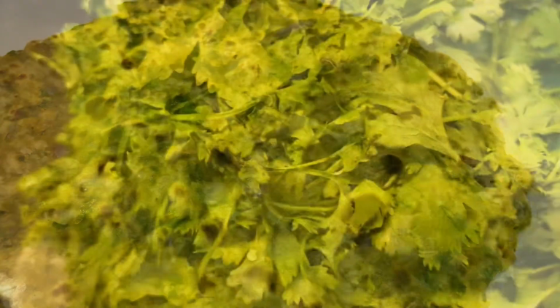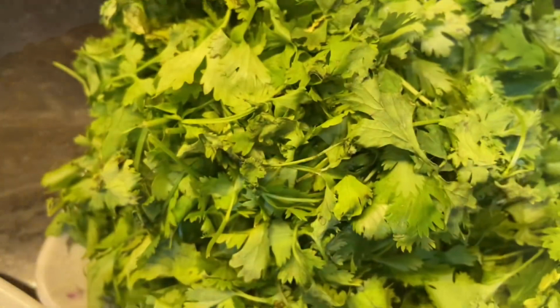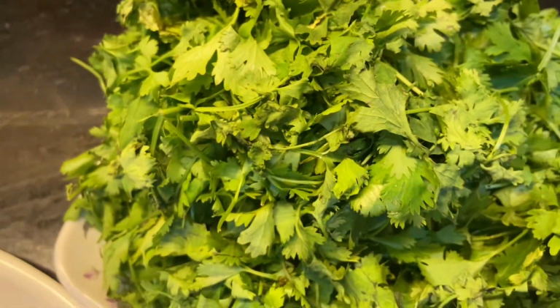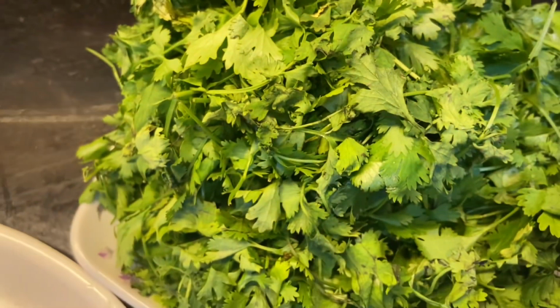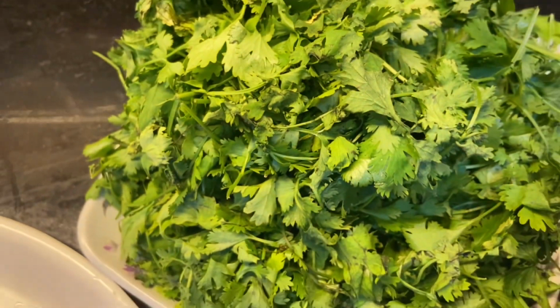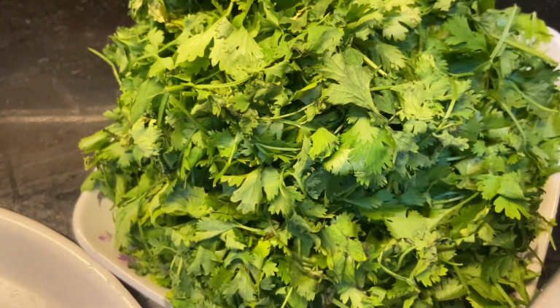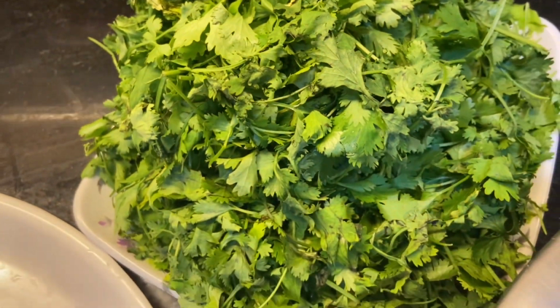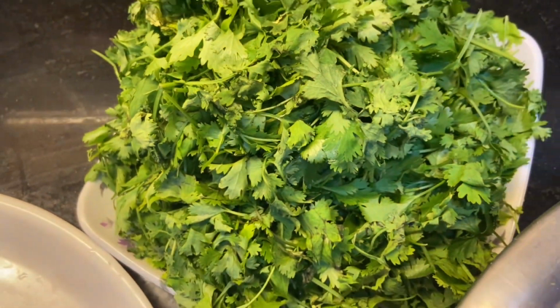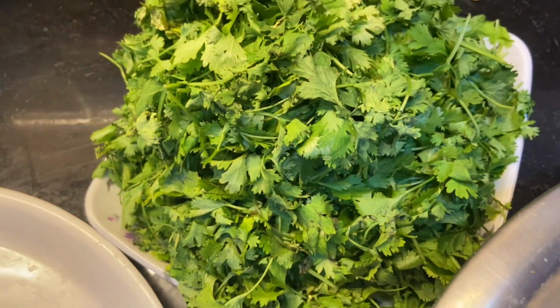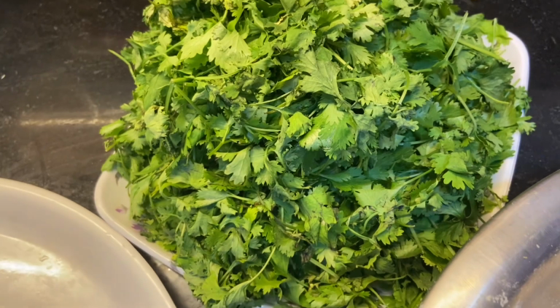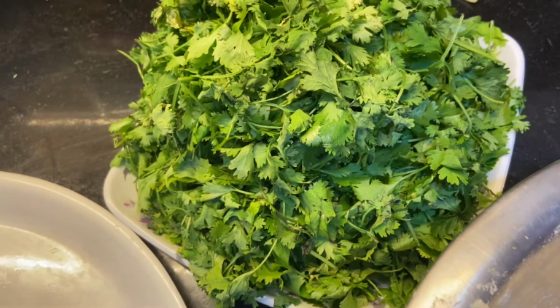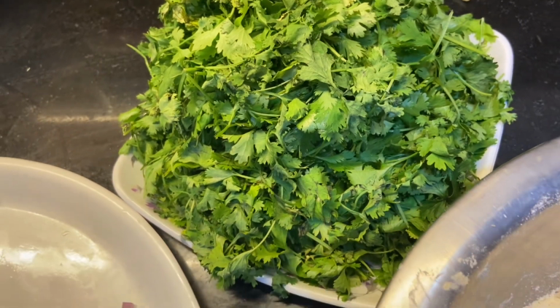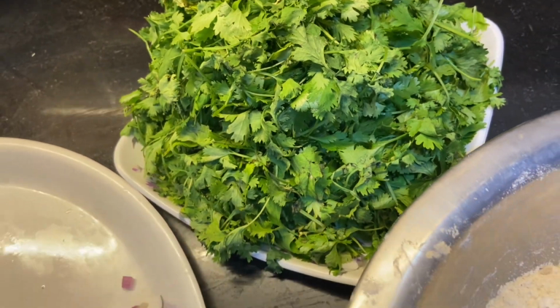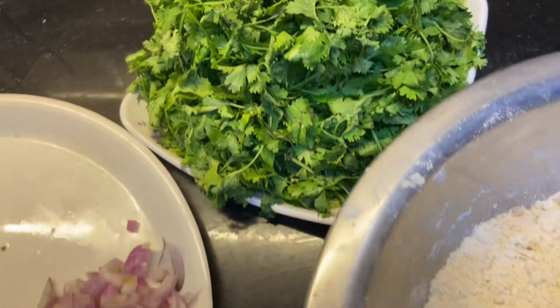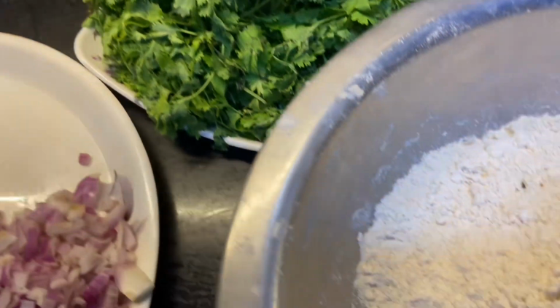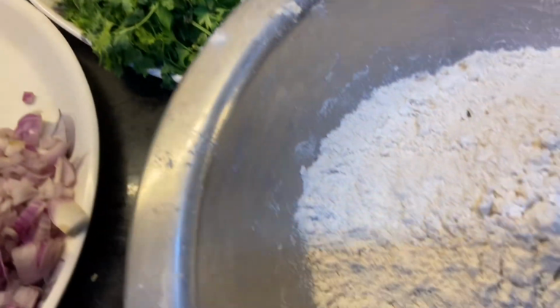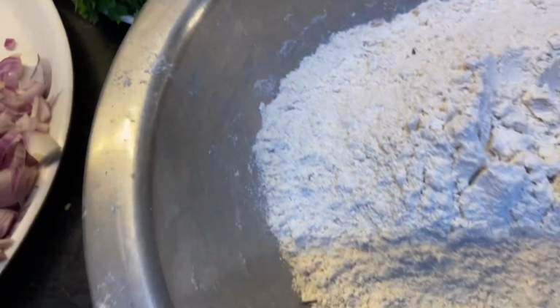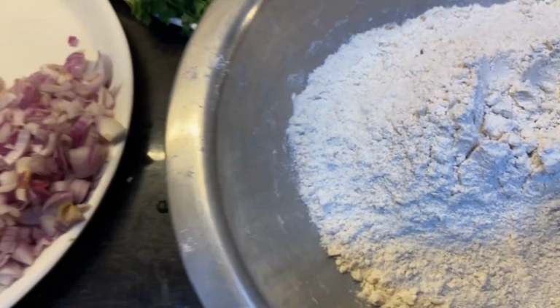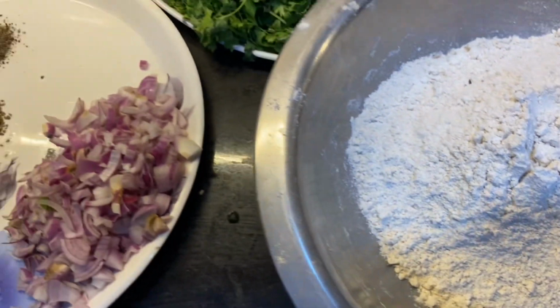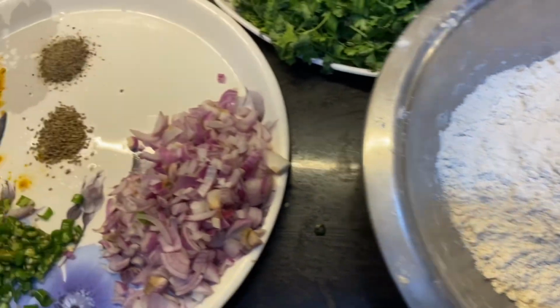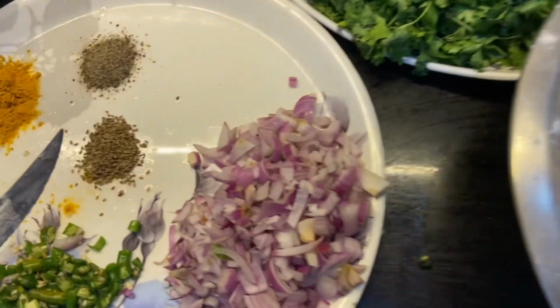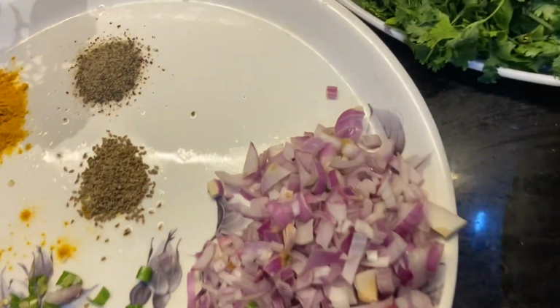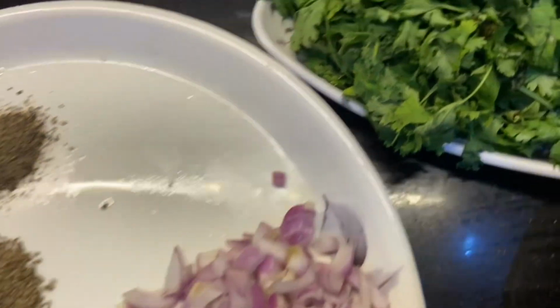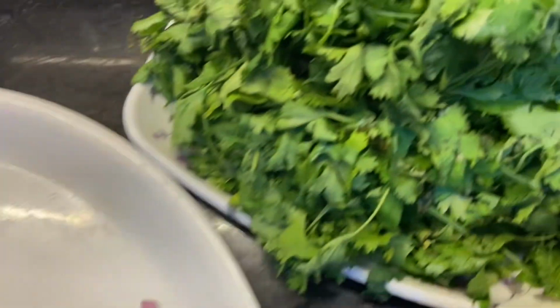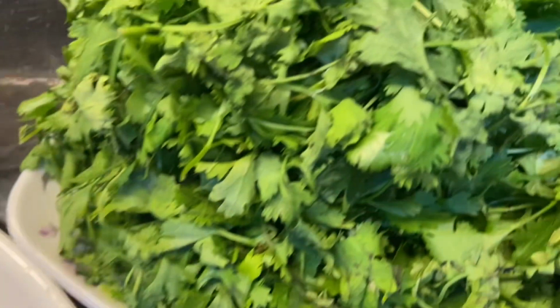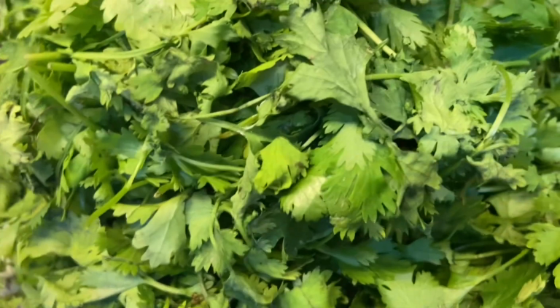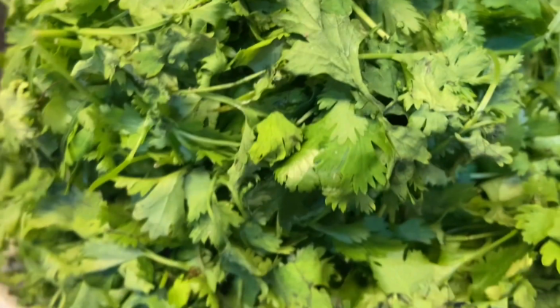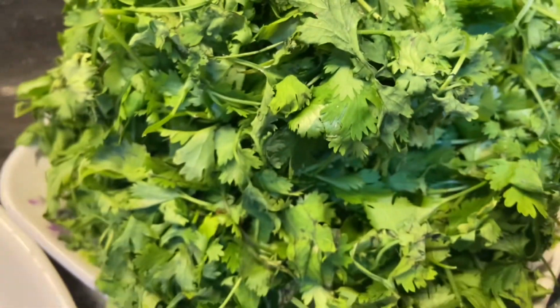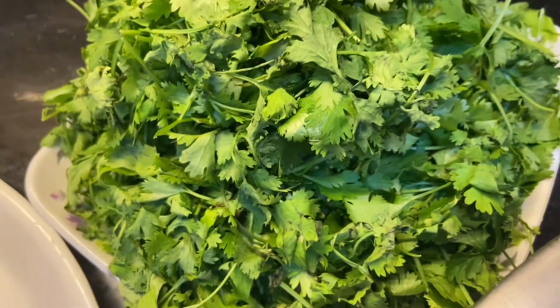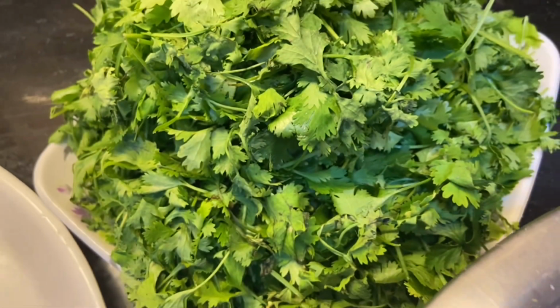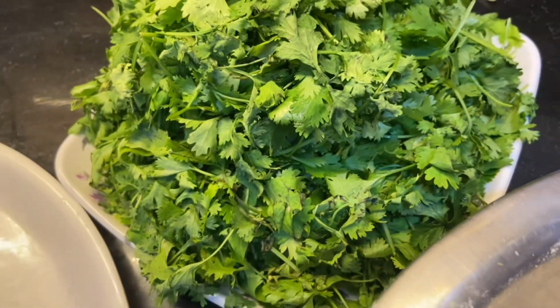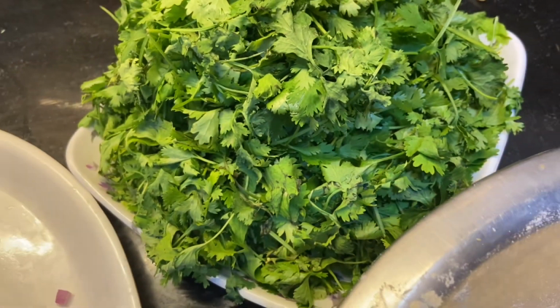Hello friends, welcome to Phaed Pooja Kitchen. Today we are going to make roti.